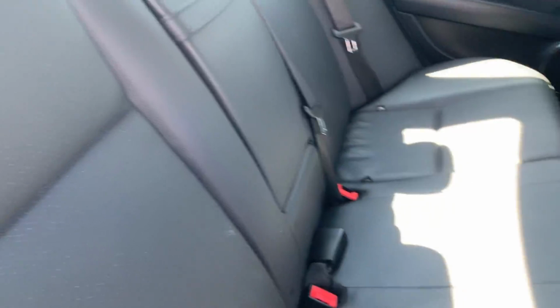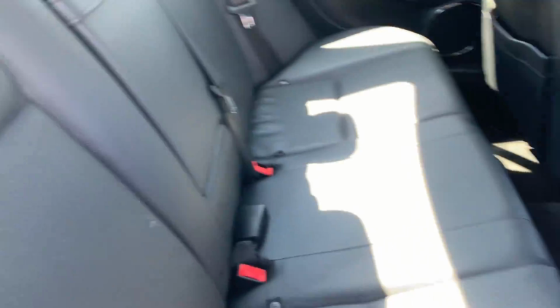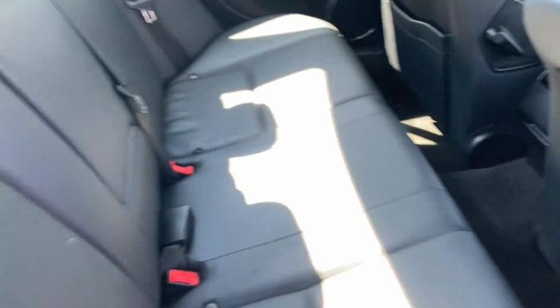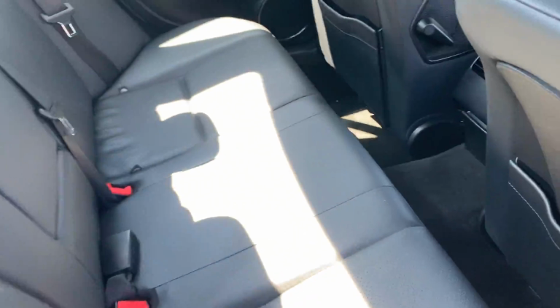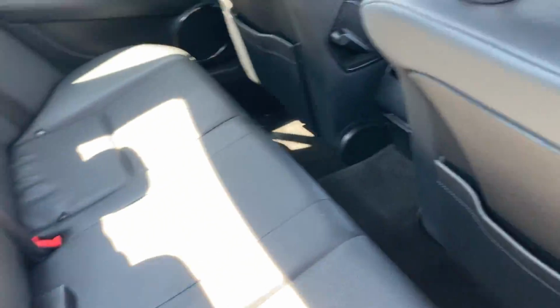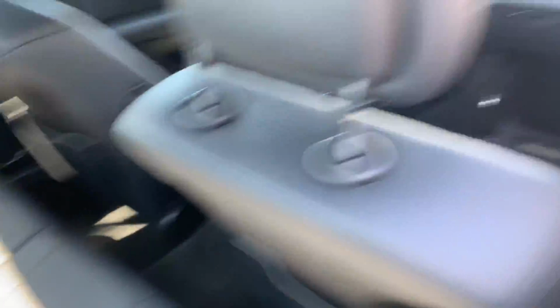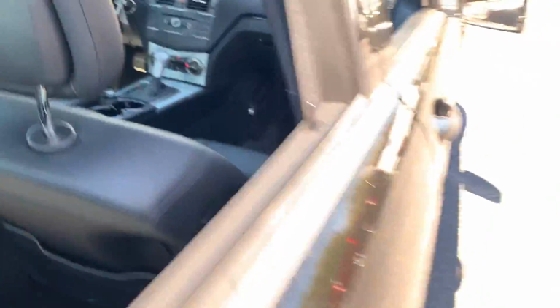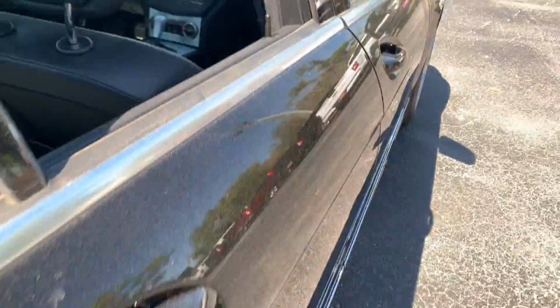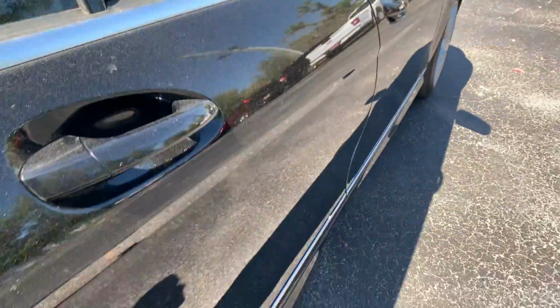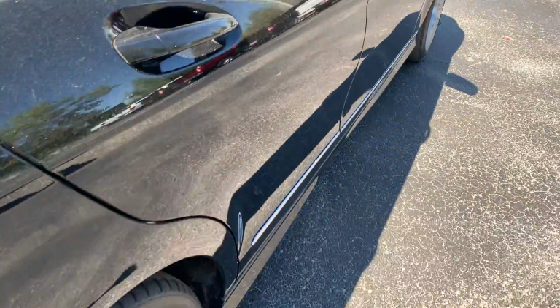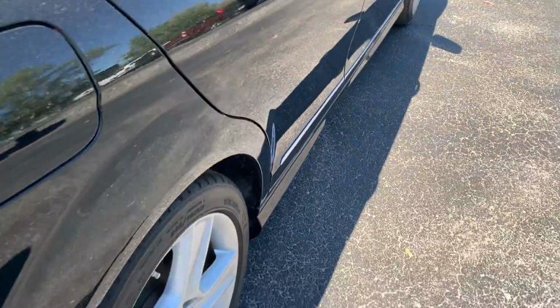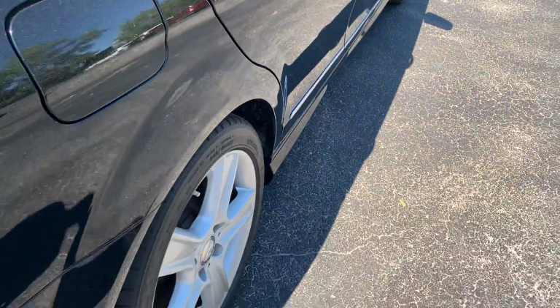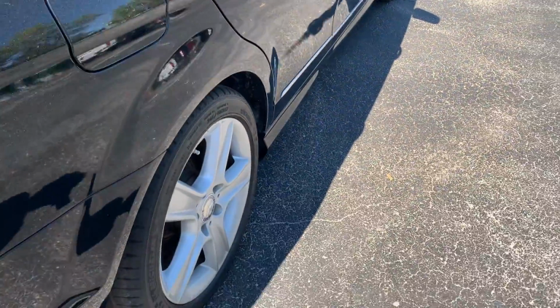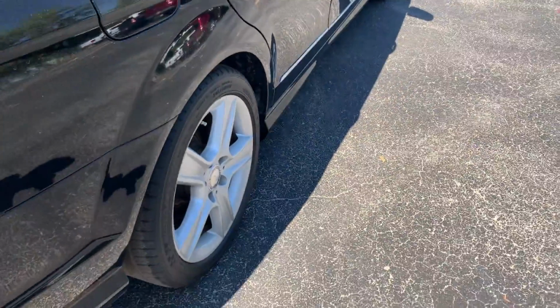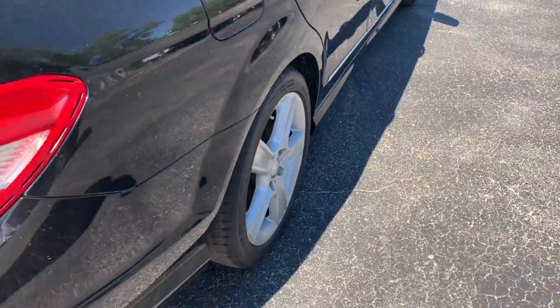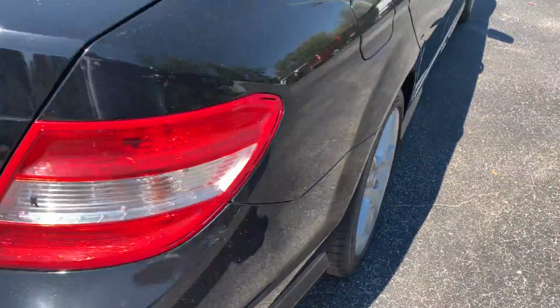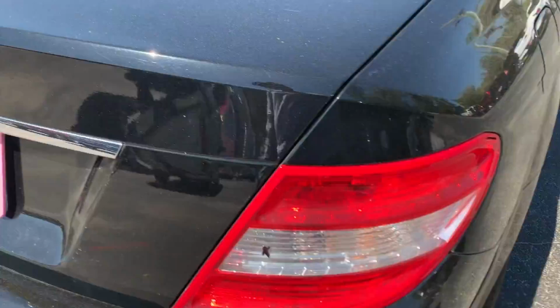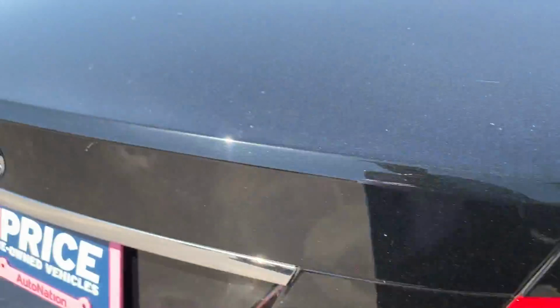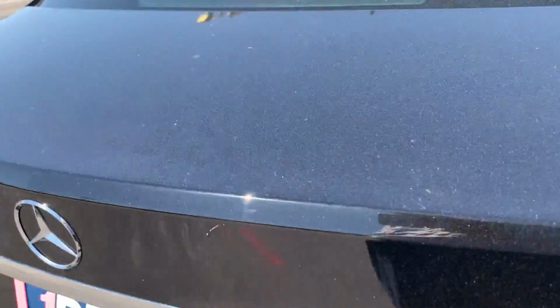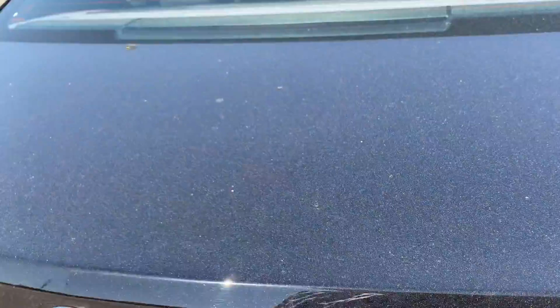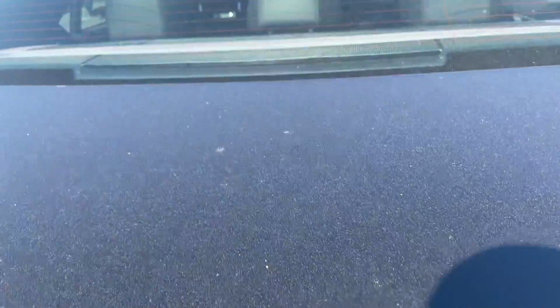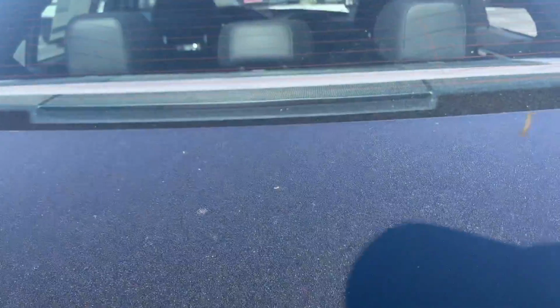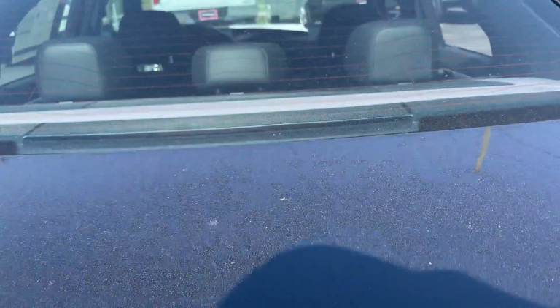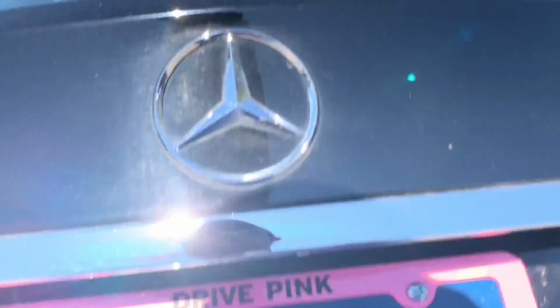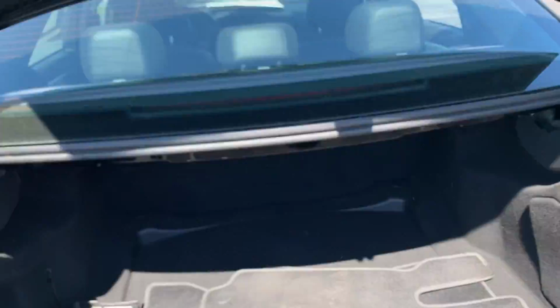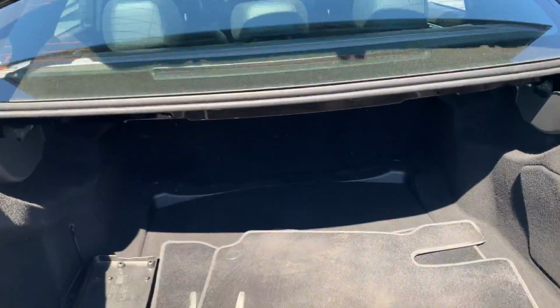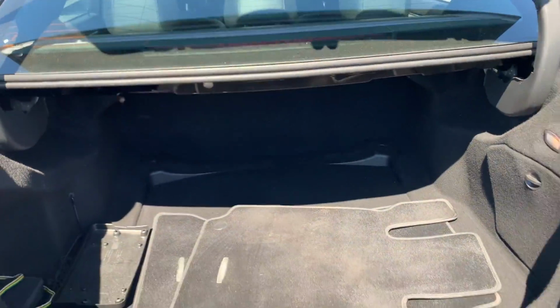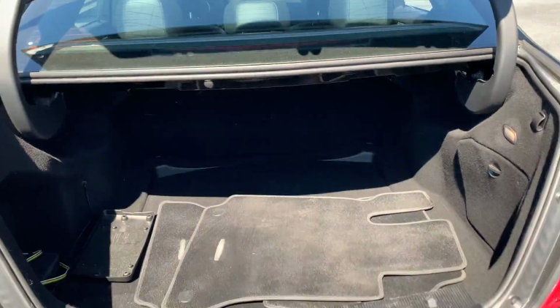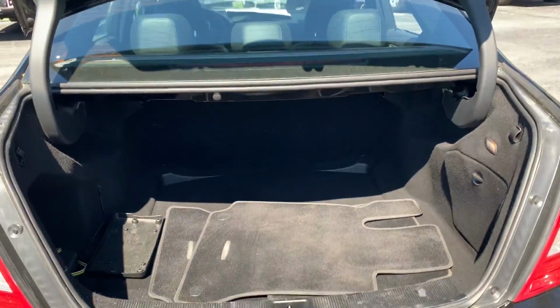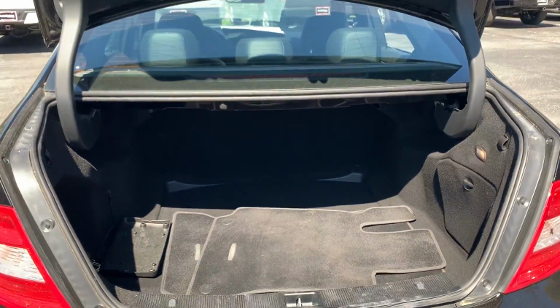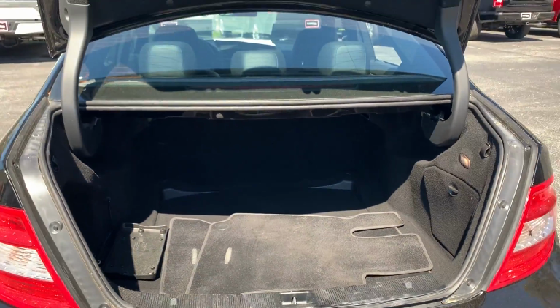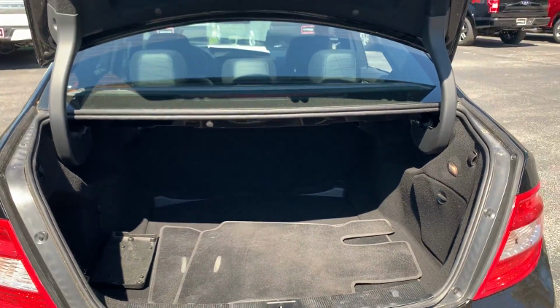There's a look at the rear seat. Aluminum wheels. There's a look at the trunk.